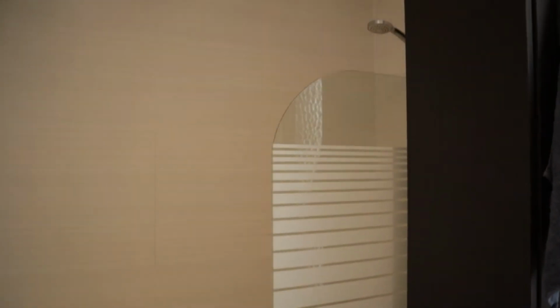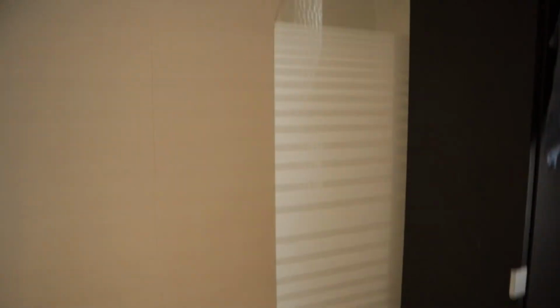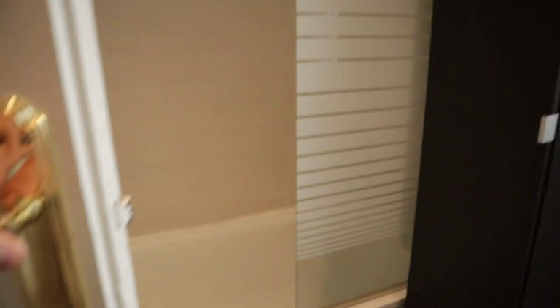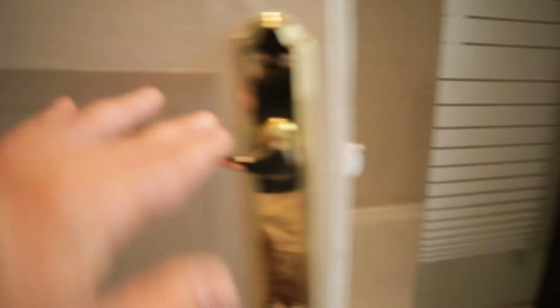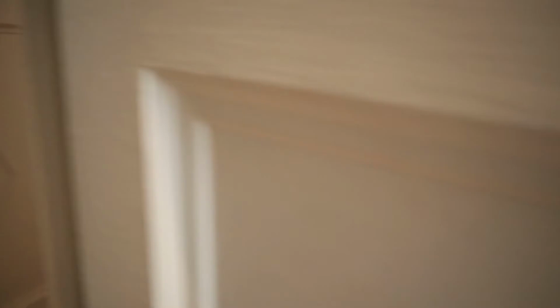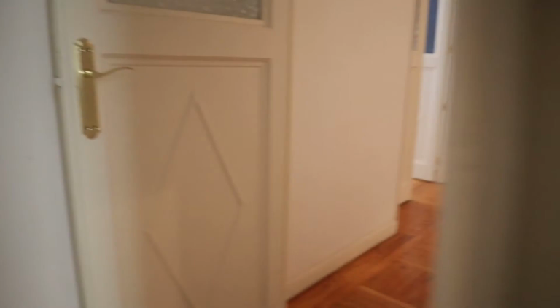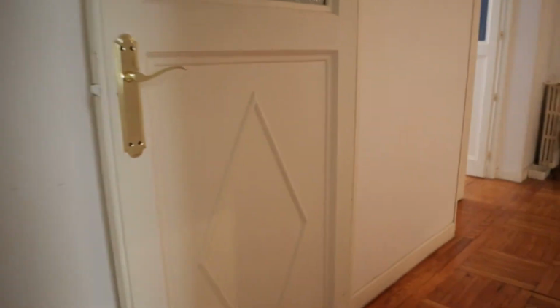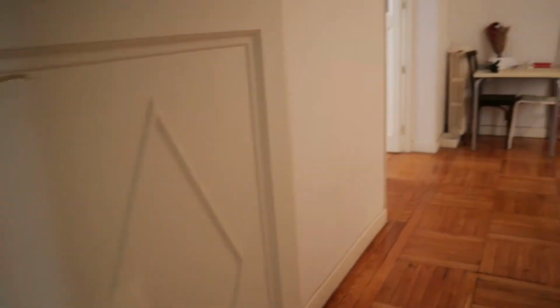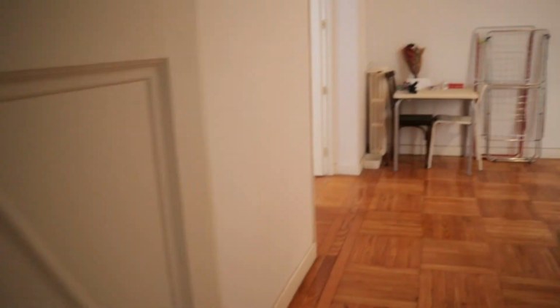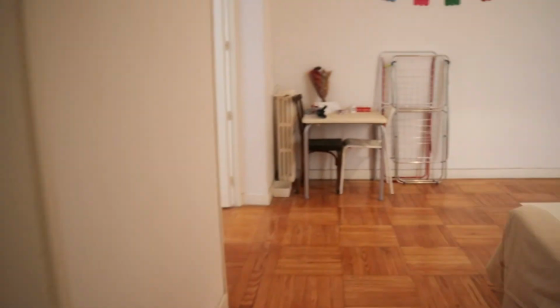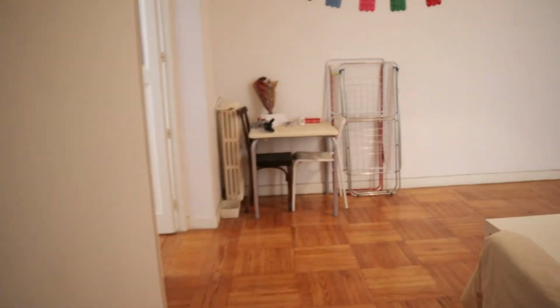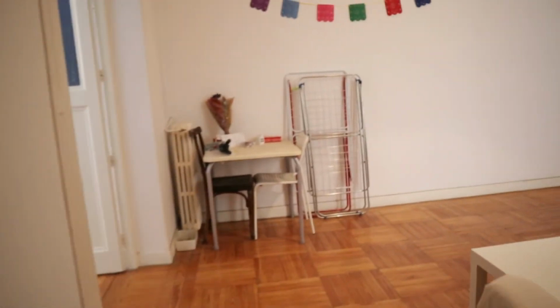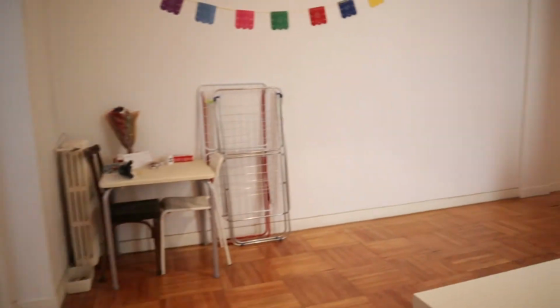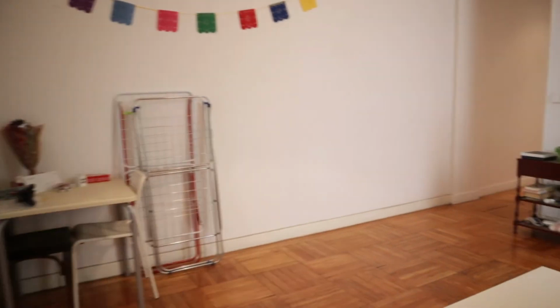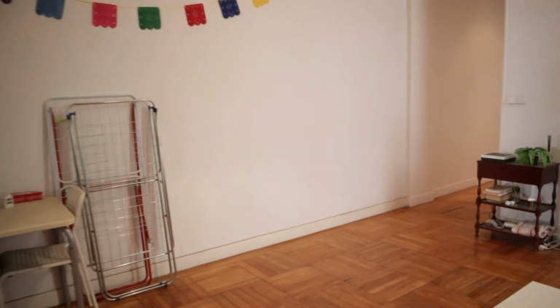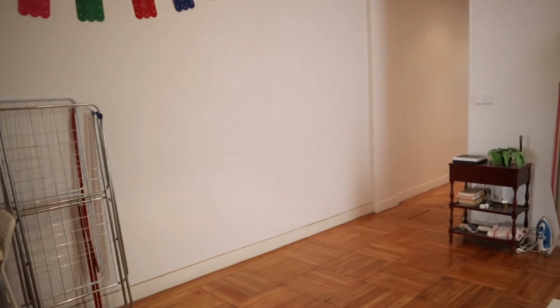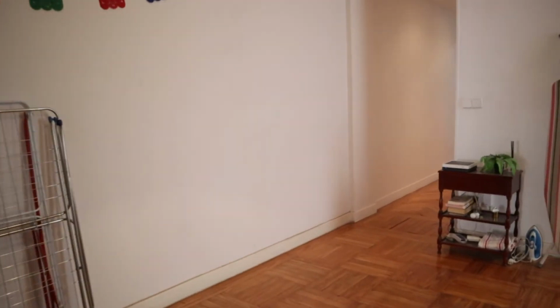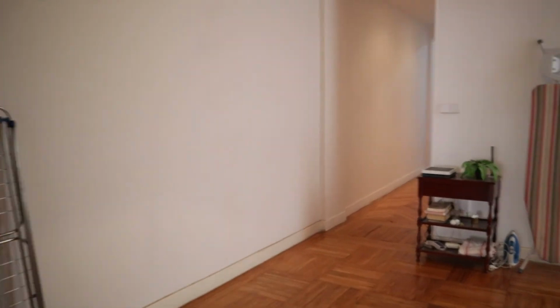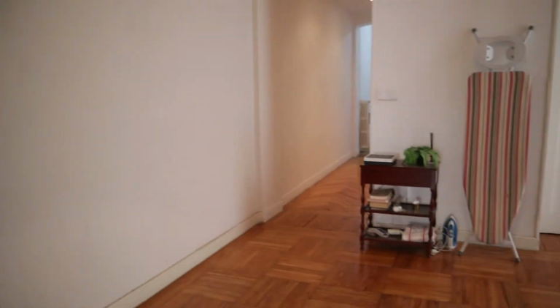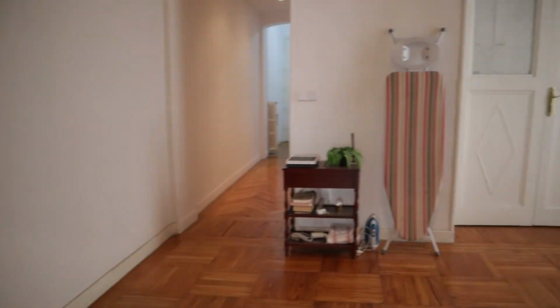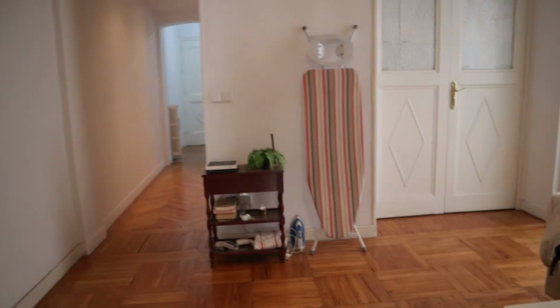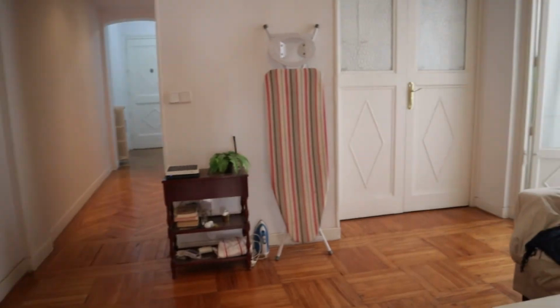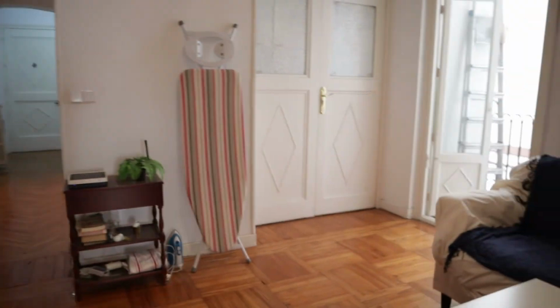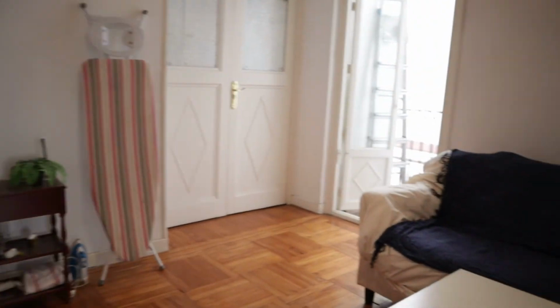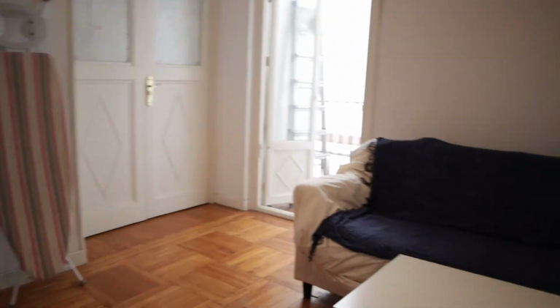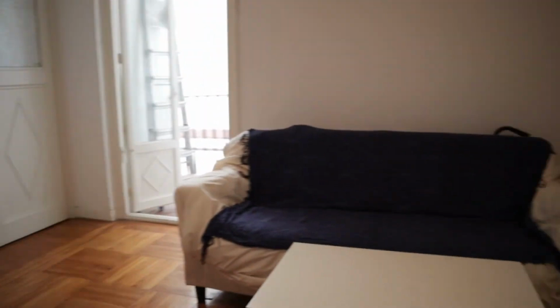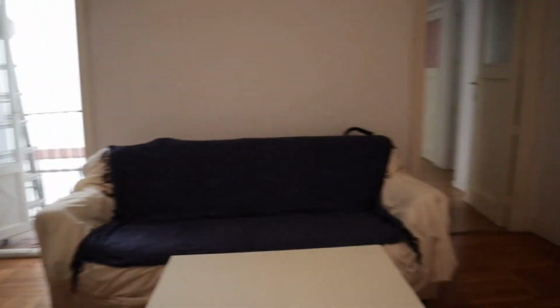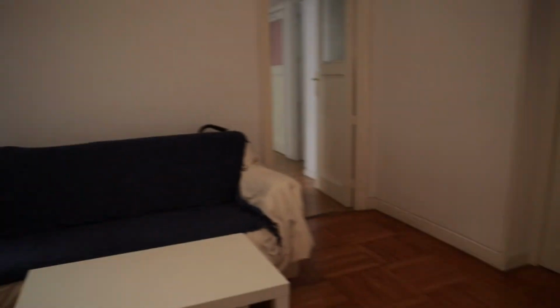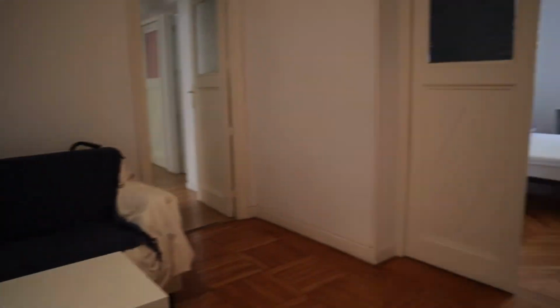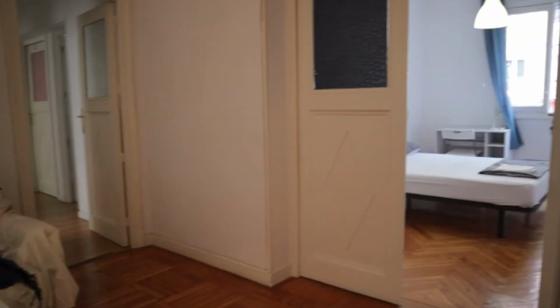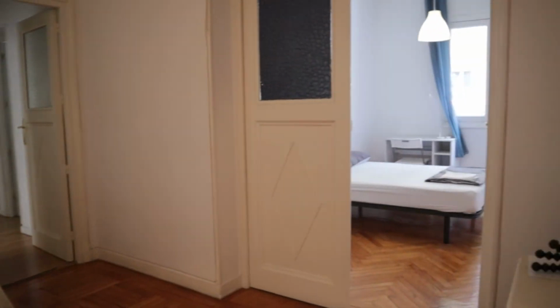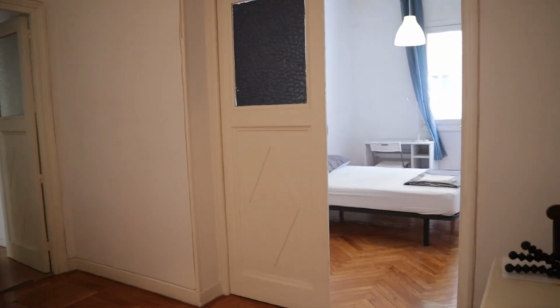So that's the apartment — 6 bedrooms, 4 bedrooms available for rent. All set and ready for booking.